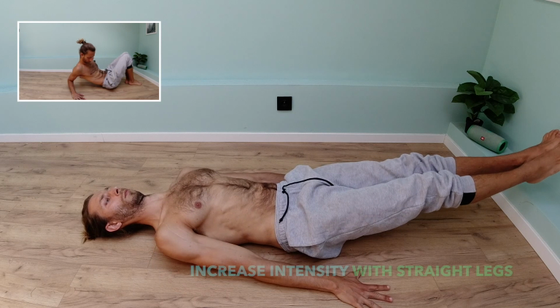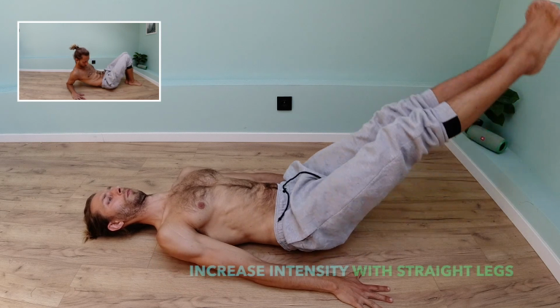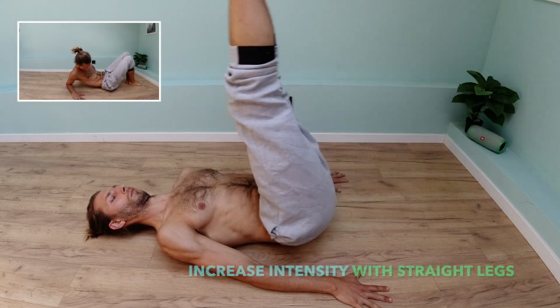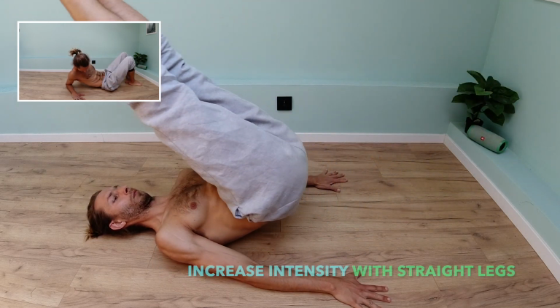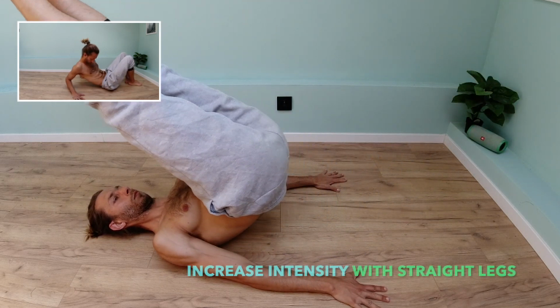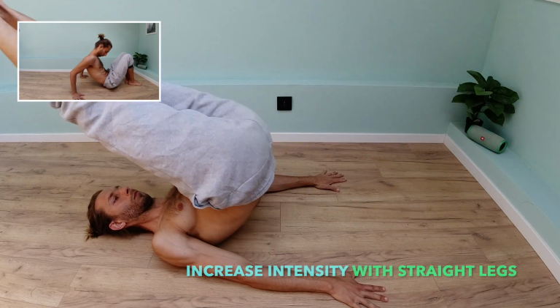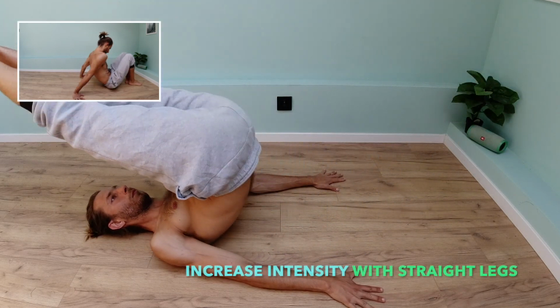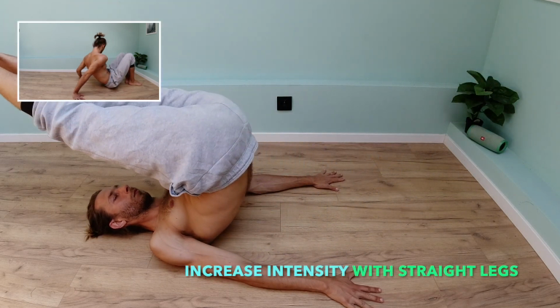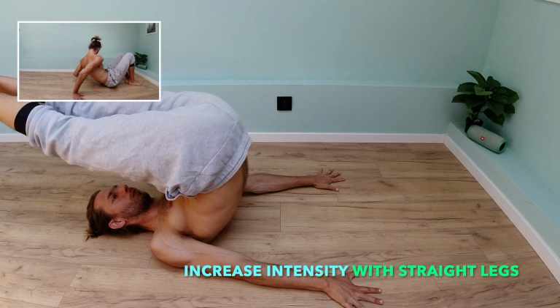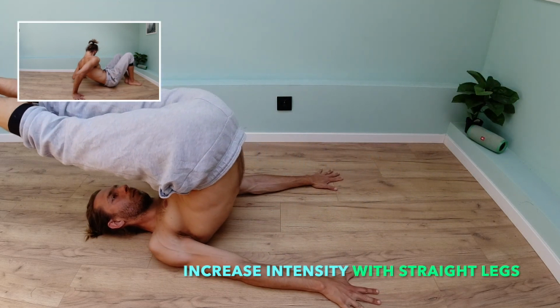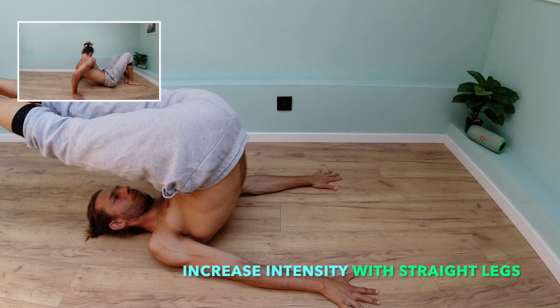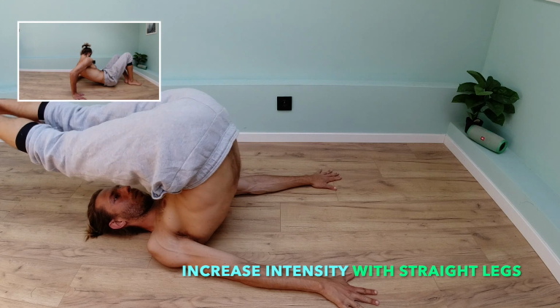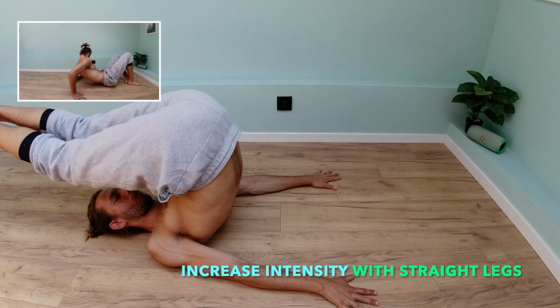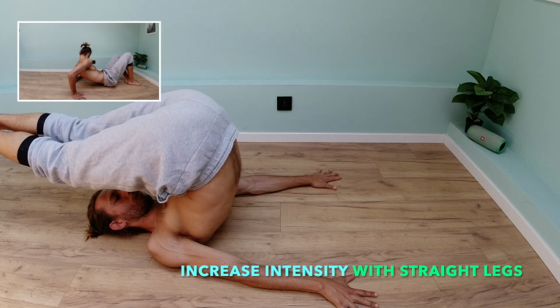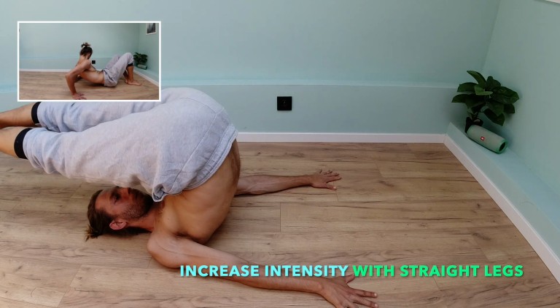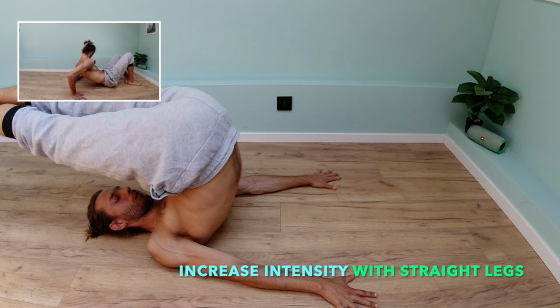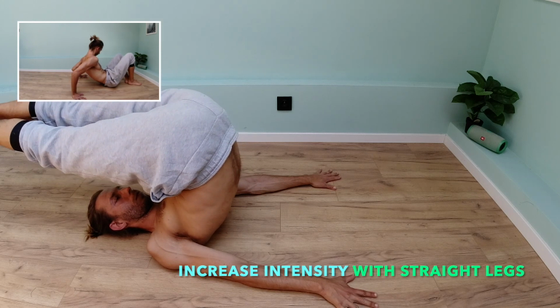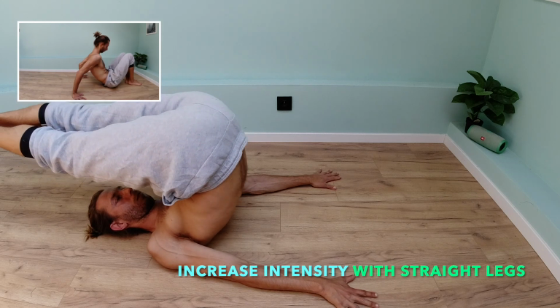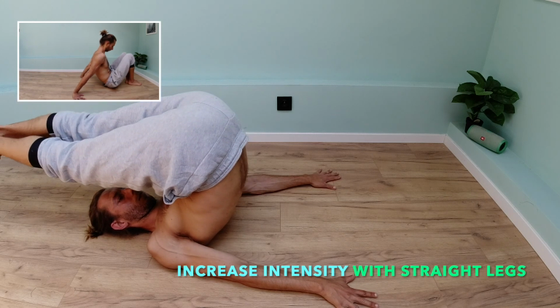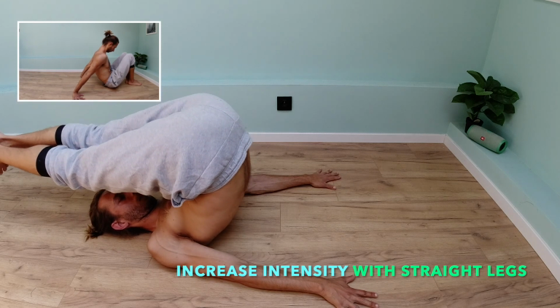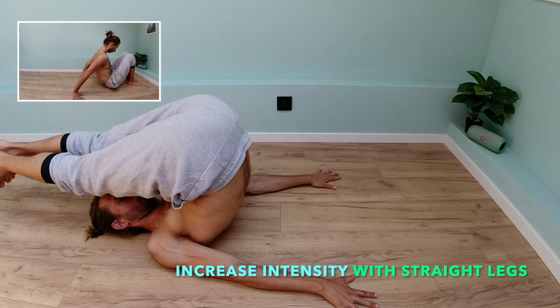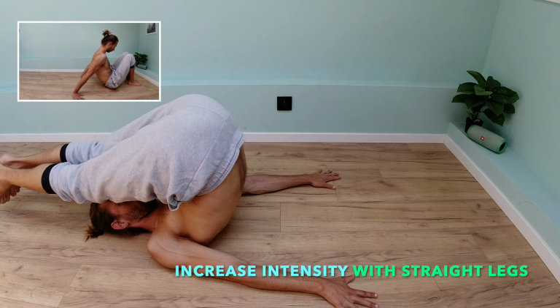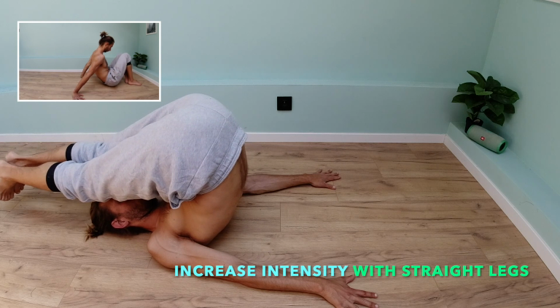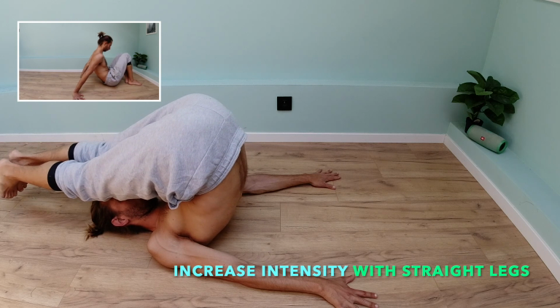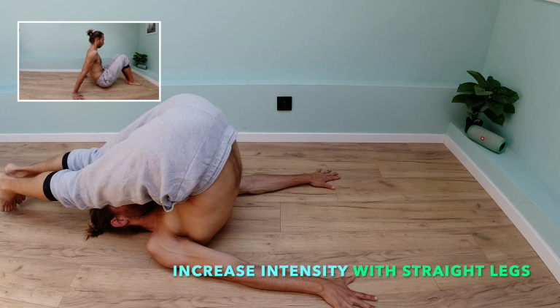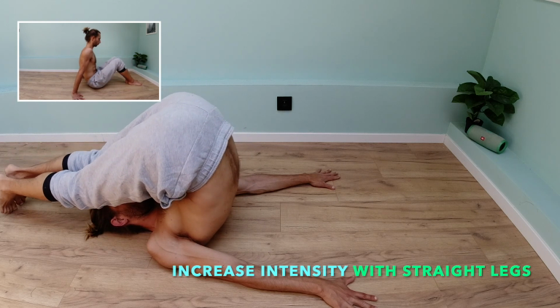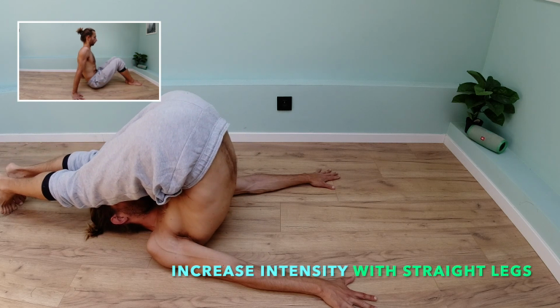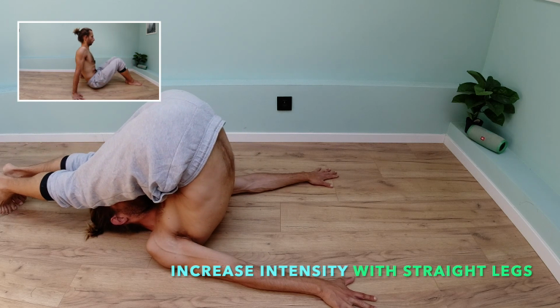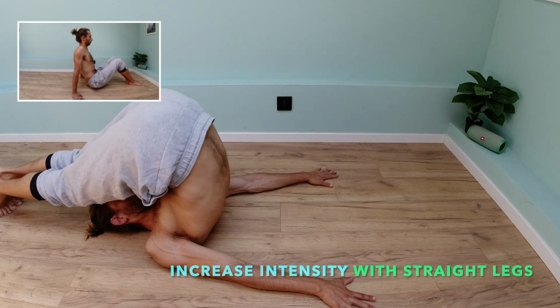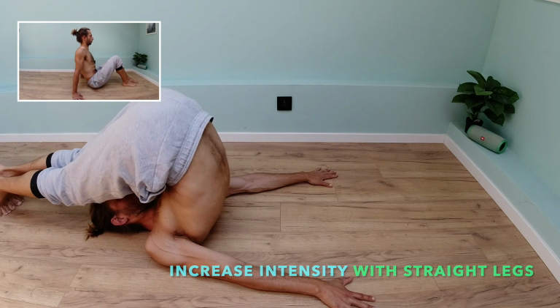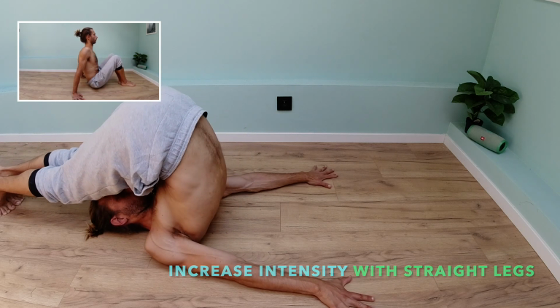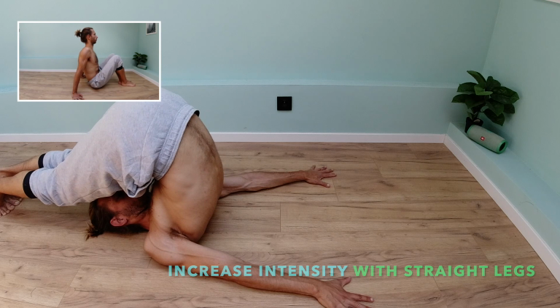Straight arm, rear delts, and shoulder girdle area is very important for overall stance, for good stance, to prevent all kinds of spine injuries and all kinds of other stiffness.